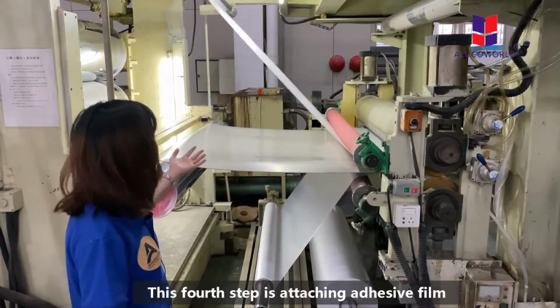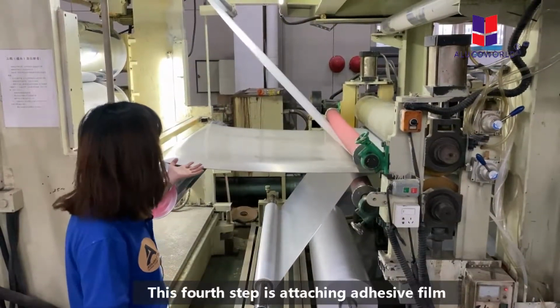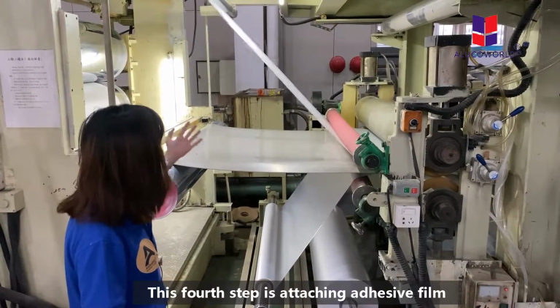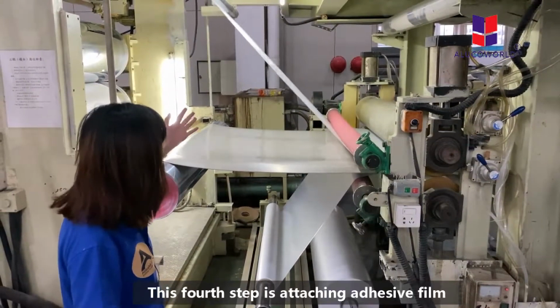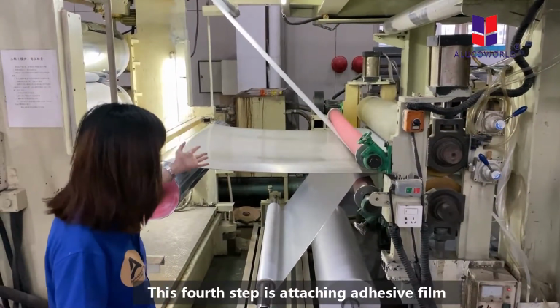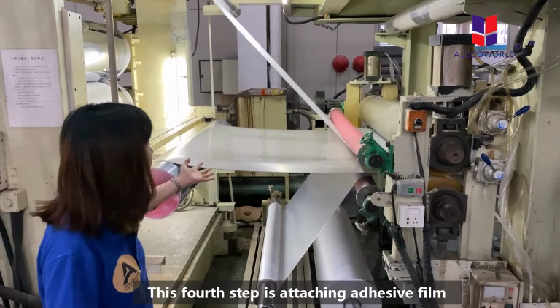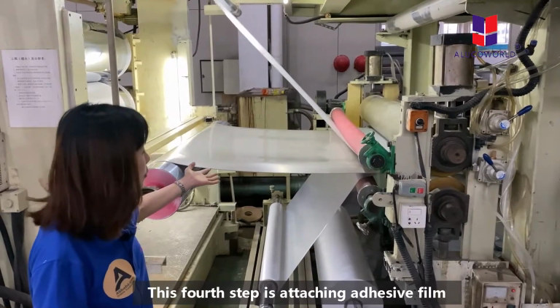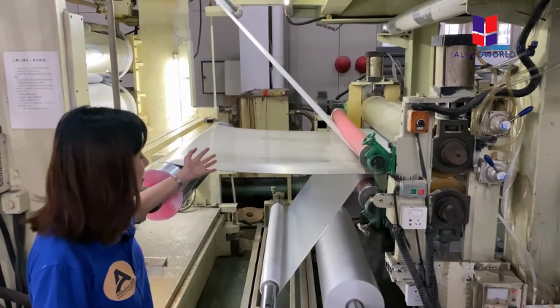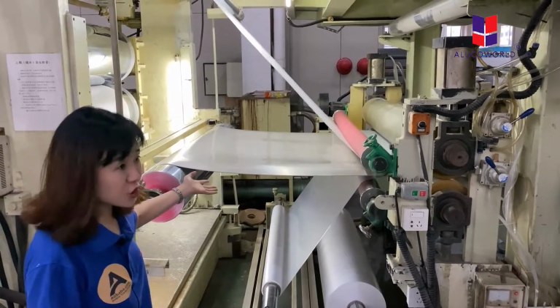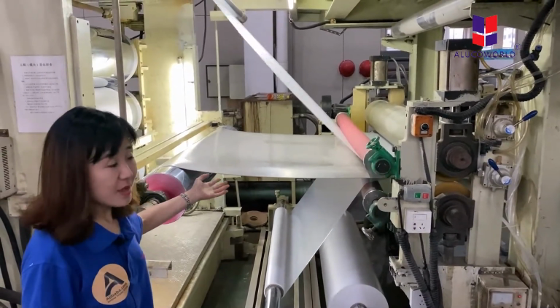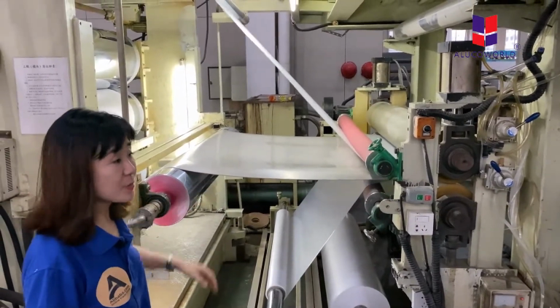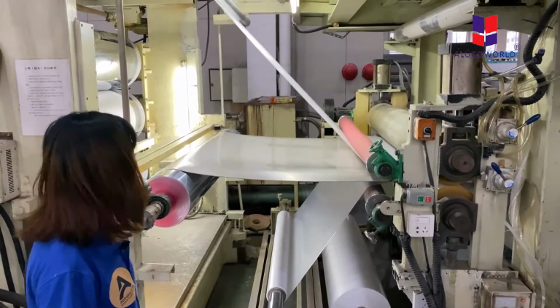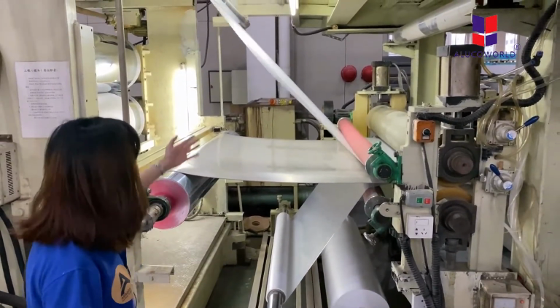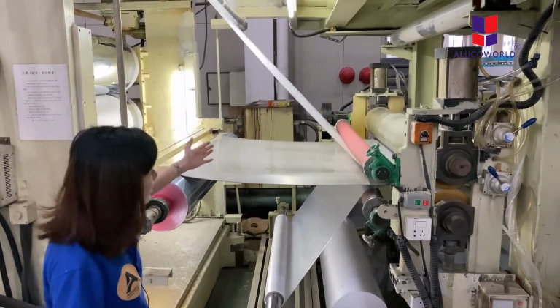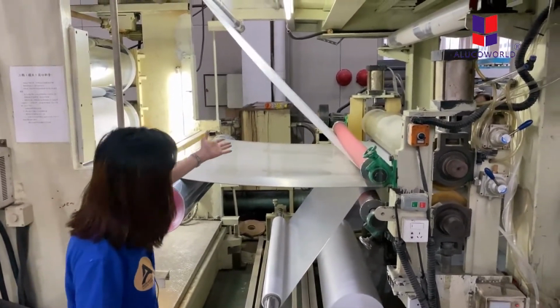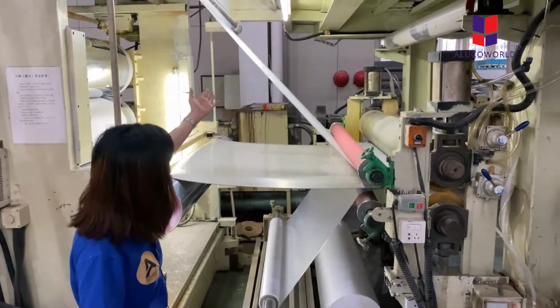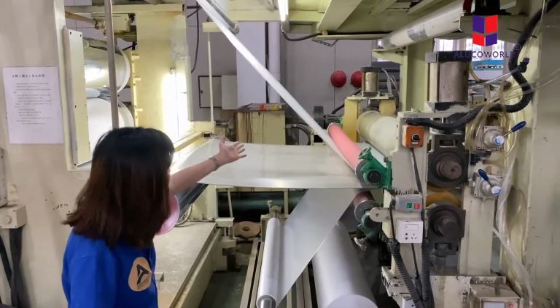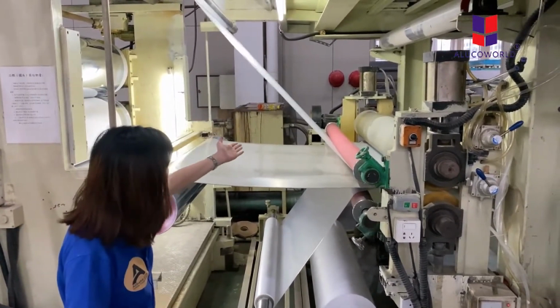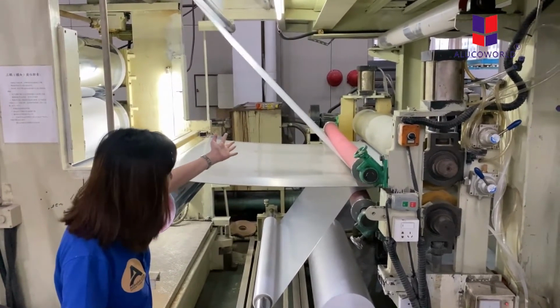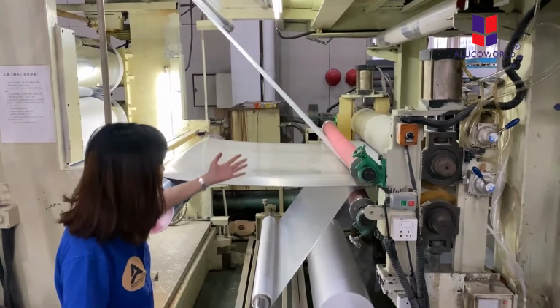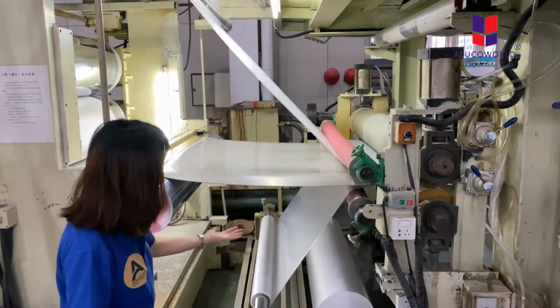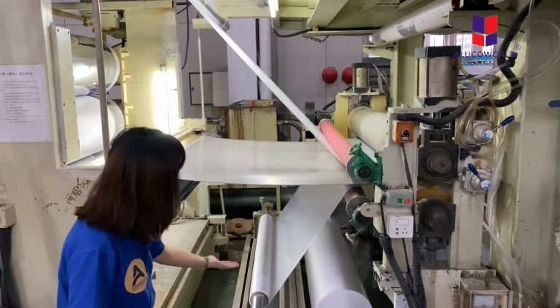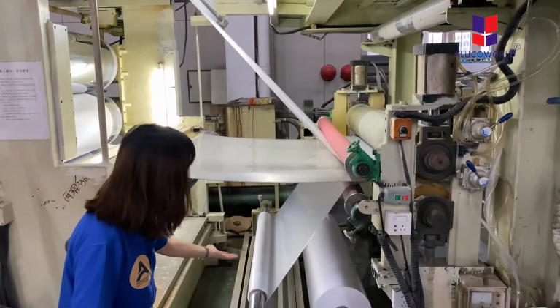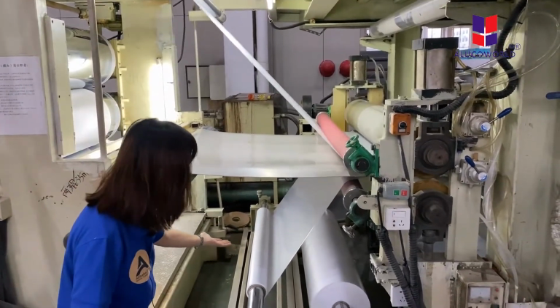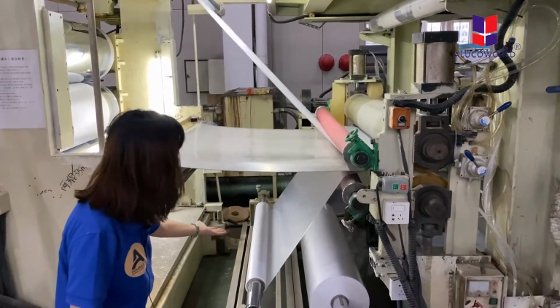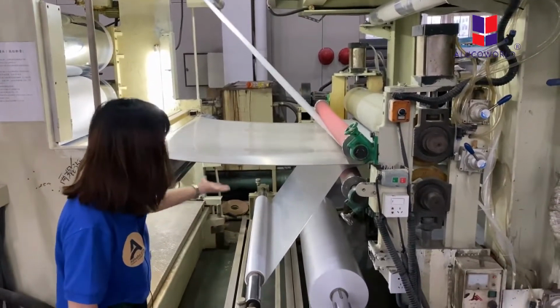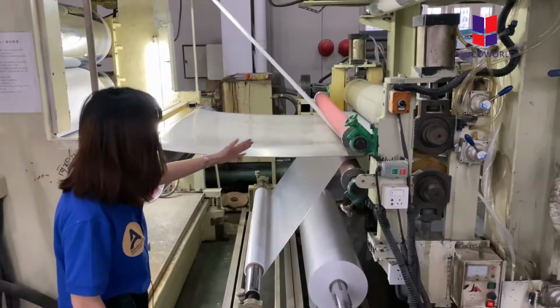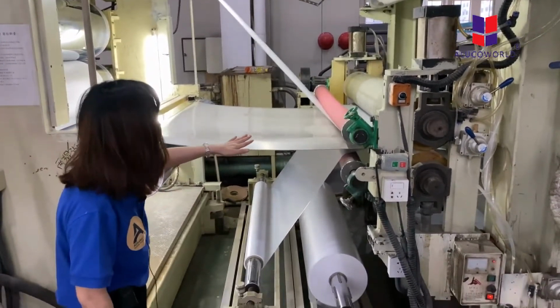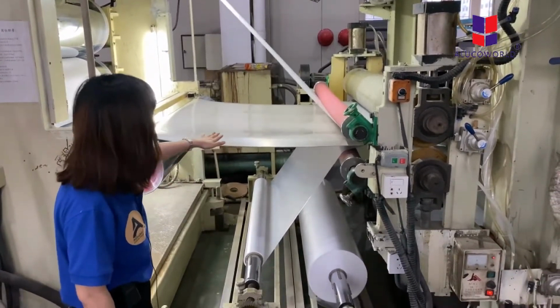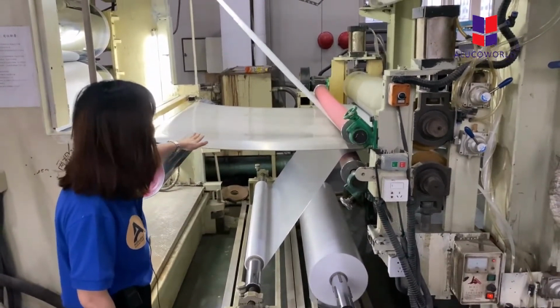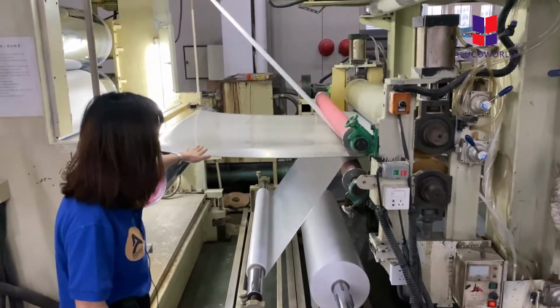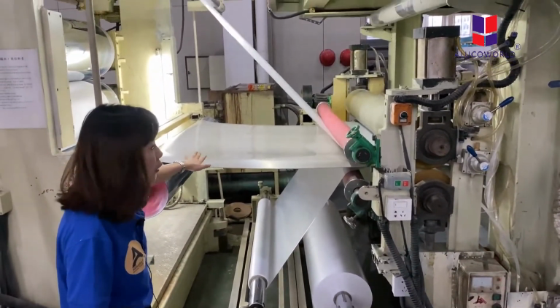The fourth step is adhesive film attaching. That means we add the front adhesive film and the back adhesive film to the plastic coil.